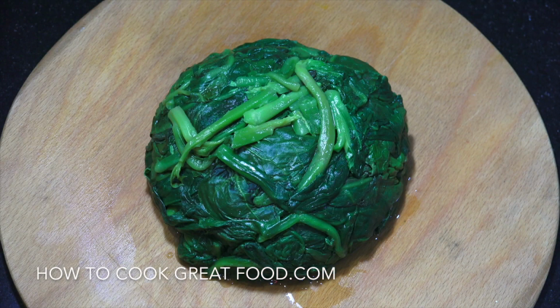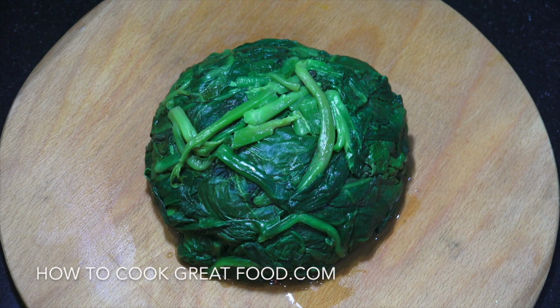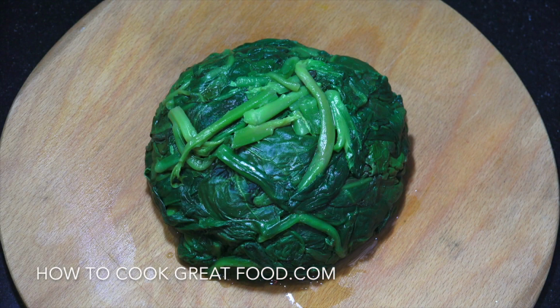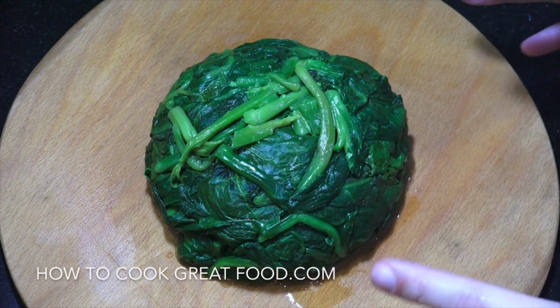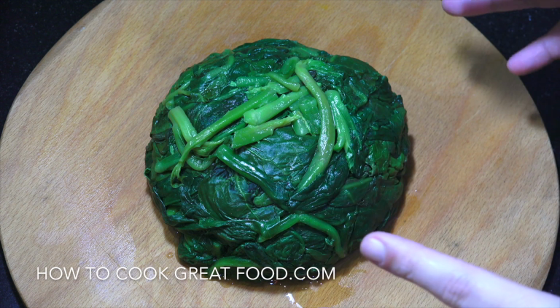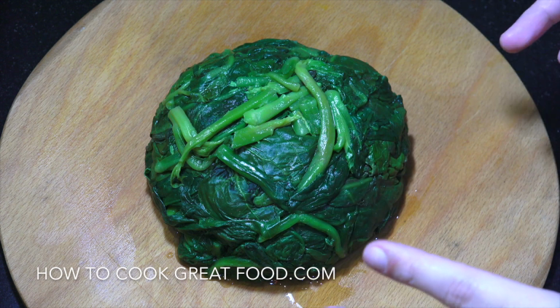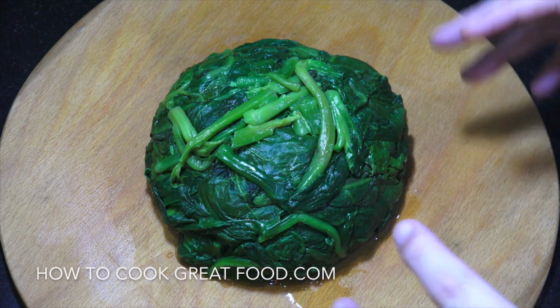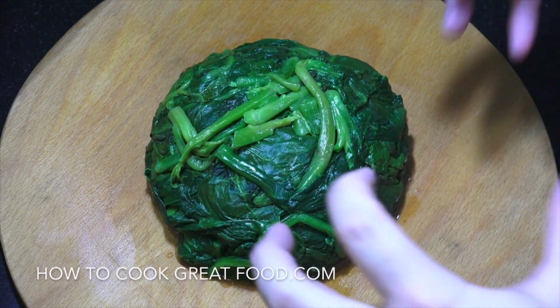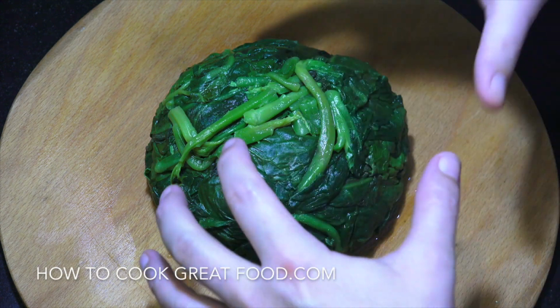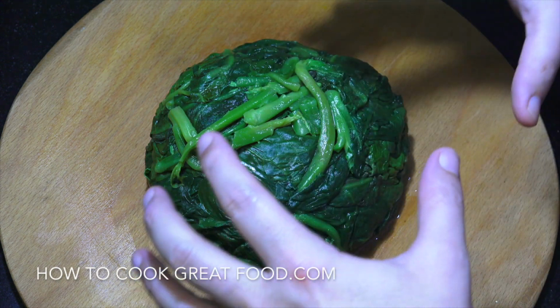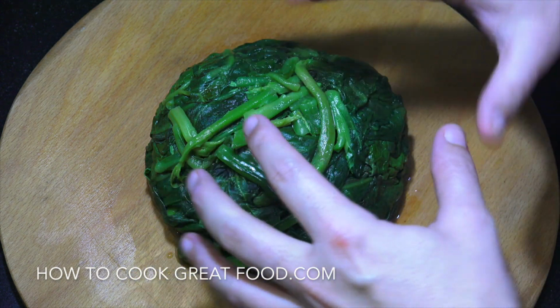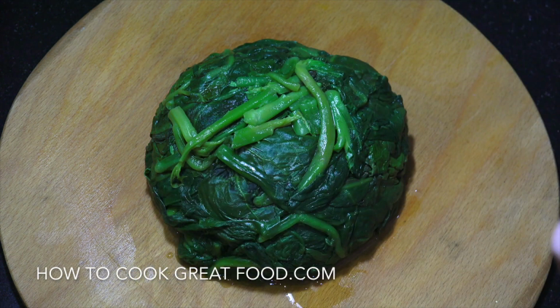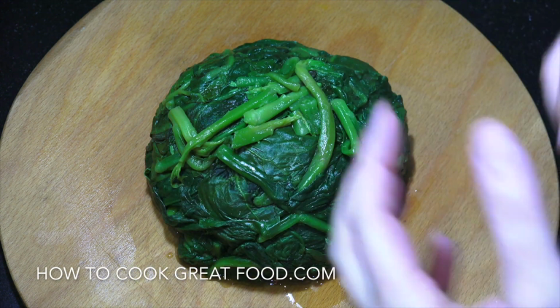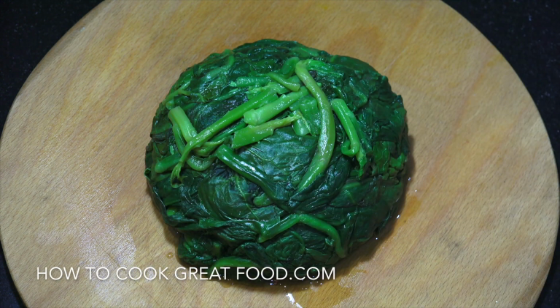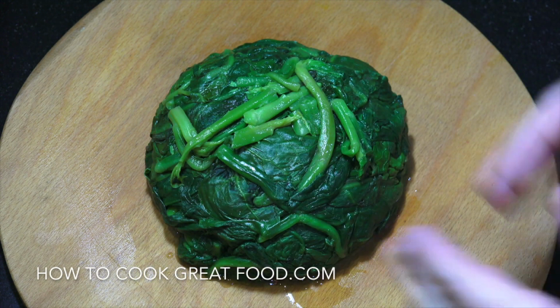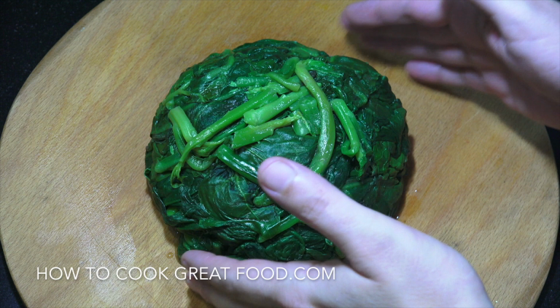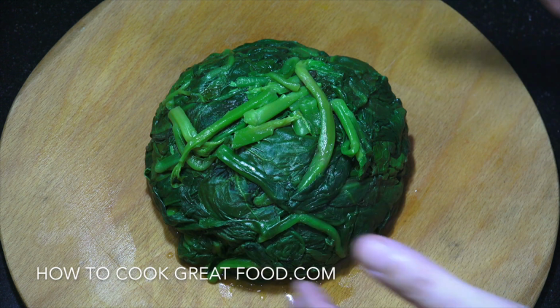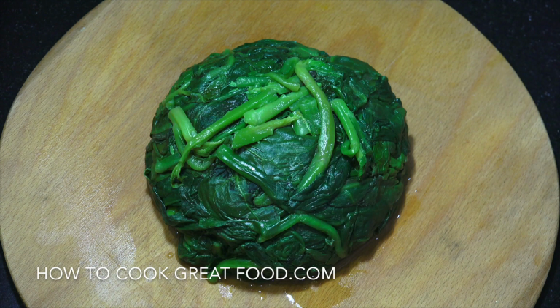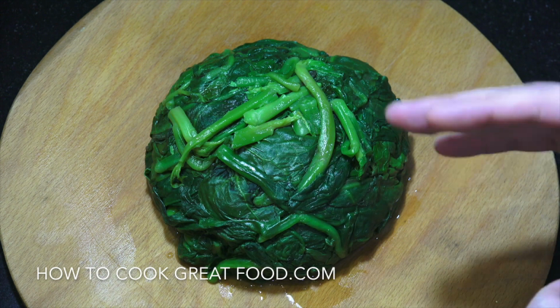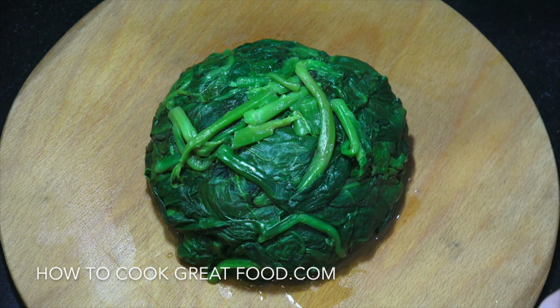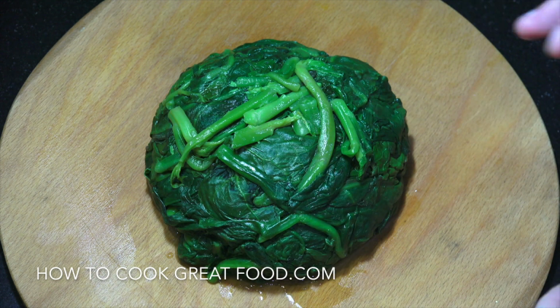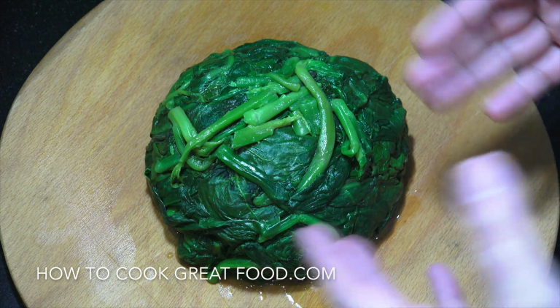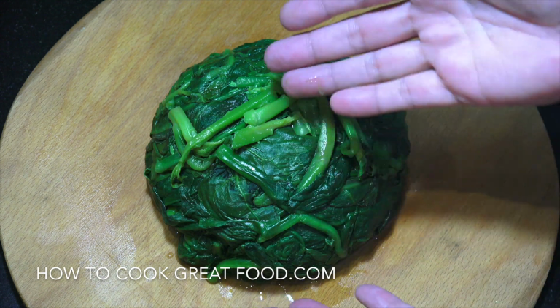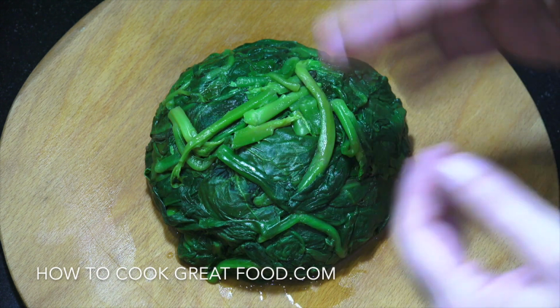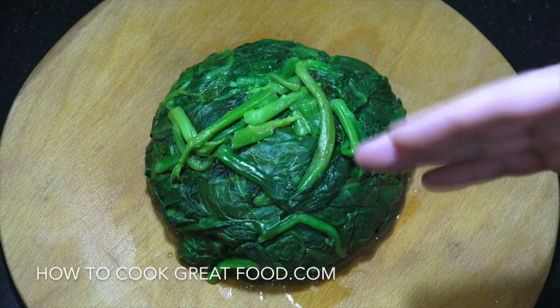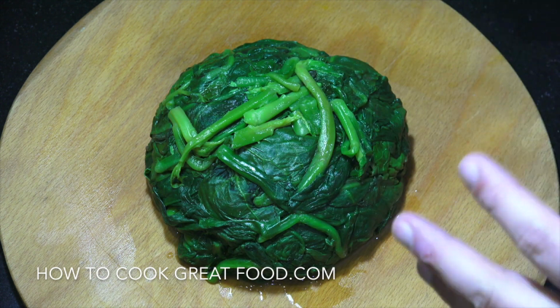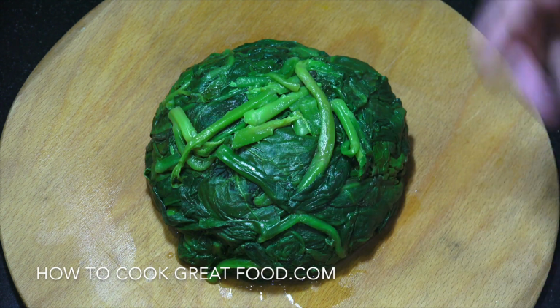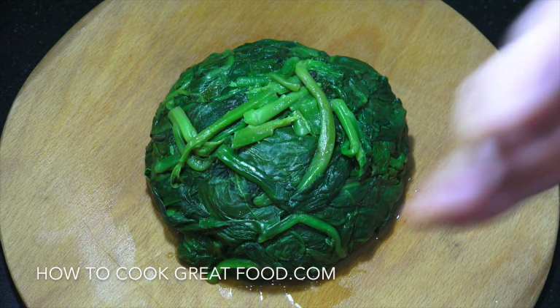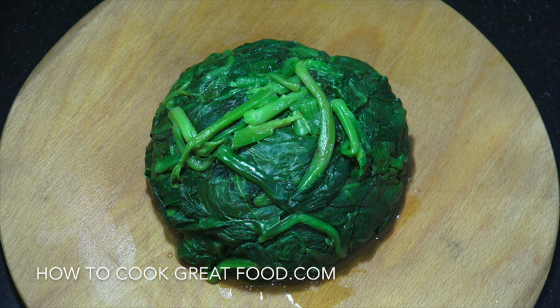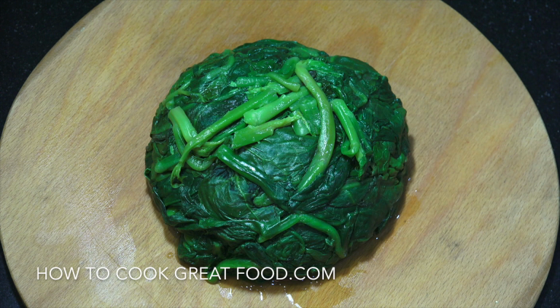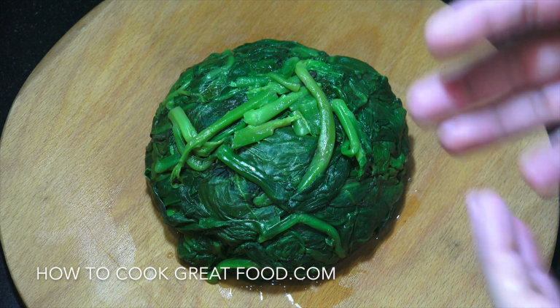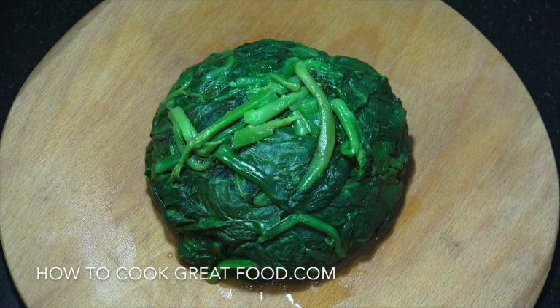That's cooled down a little bit — give it a squeeze and you can get lots of moisture out of it. You can chop it up smaller and get it into a curry, a pasta, or something like that.